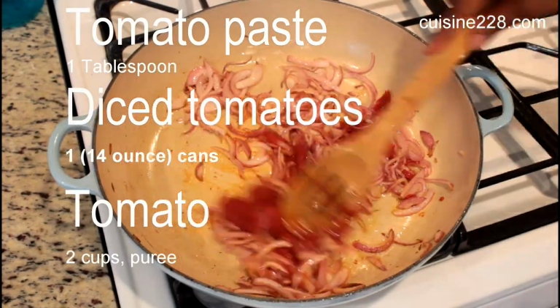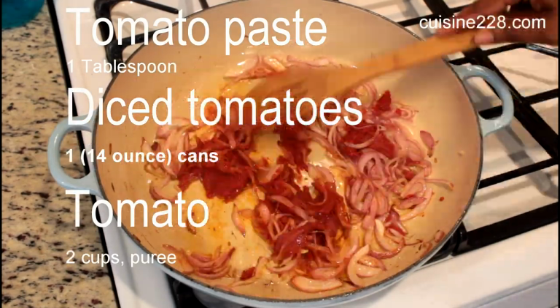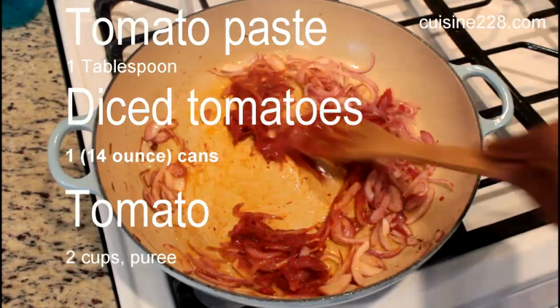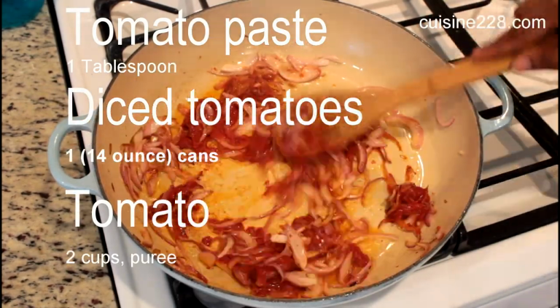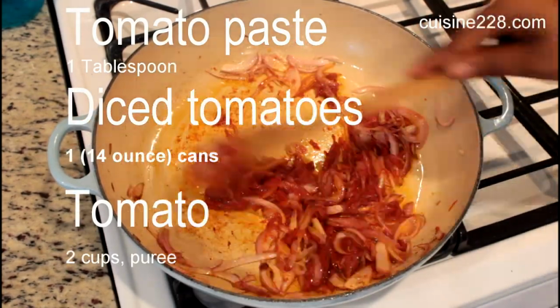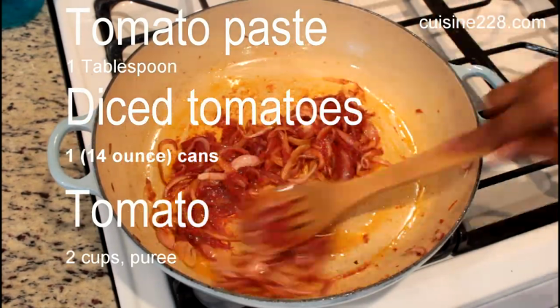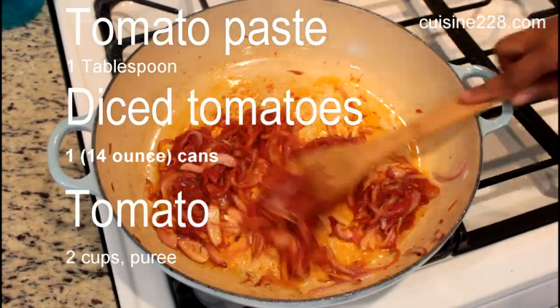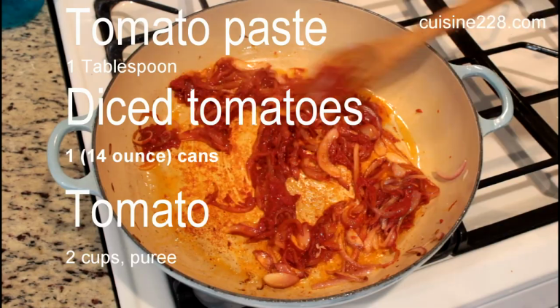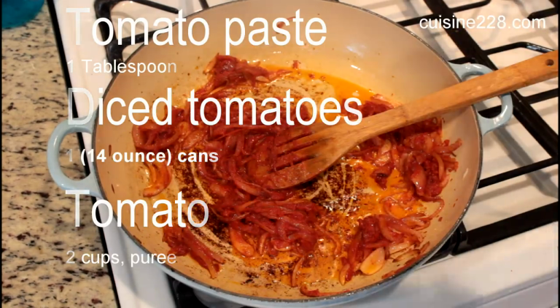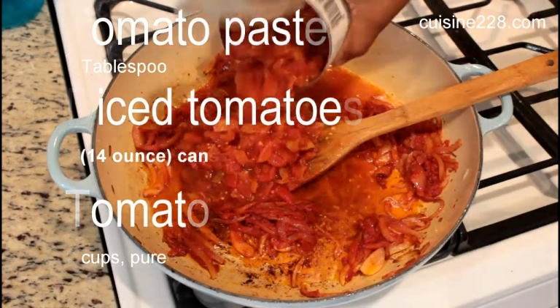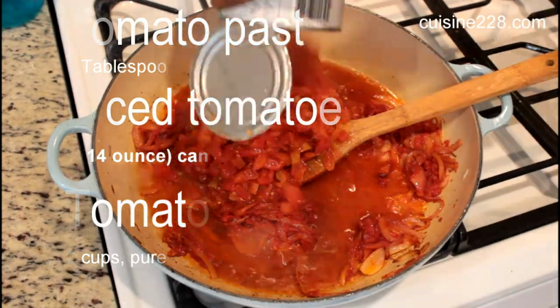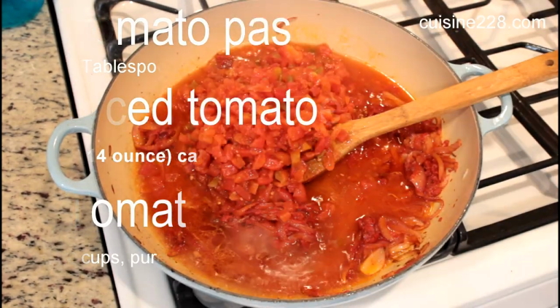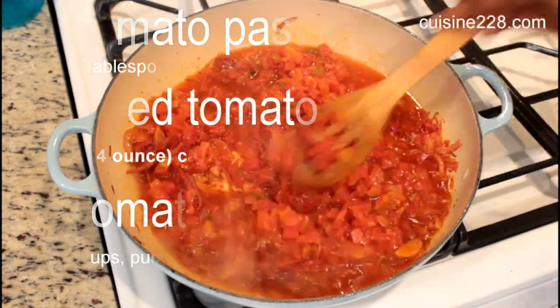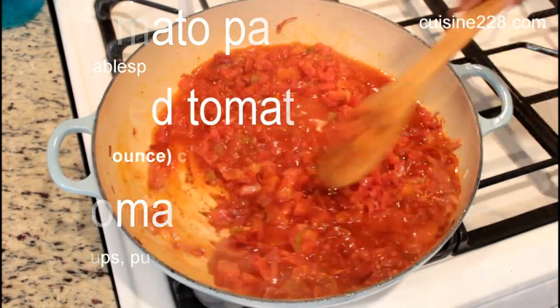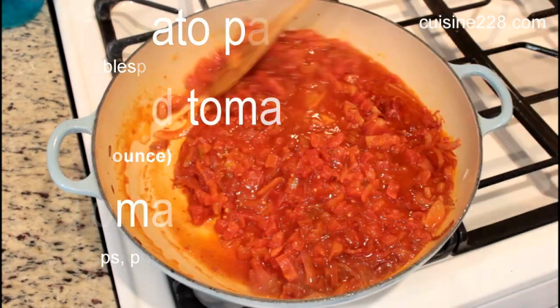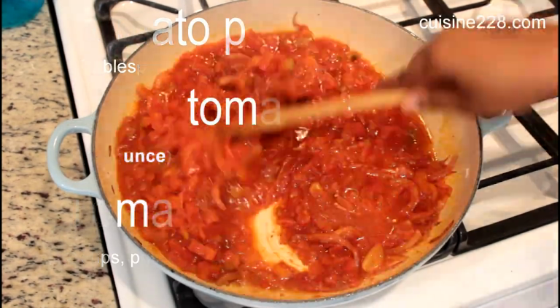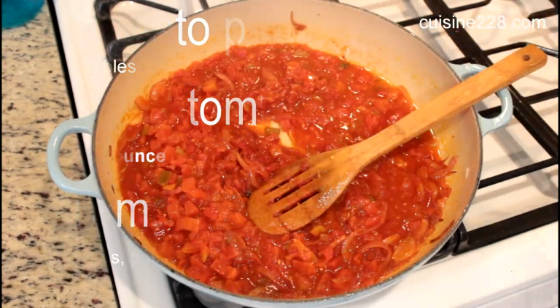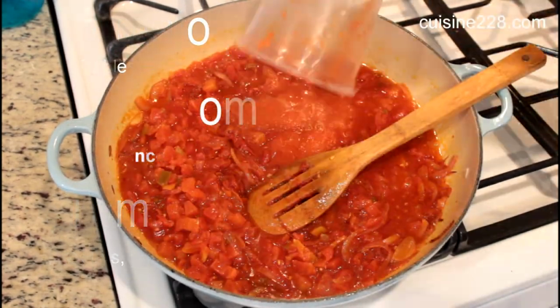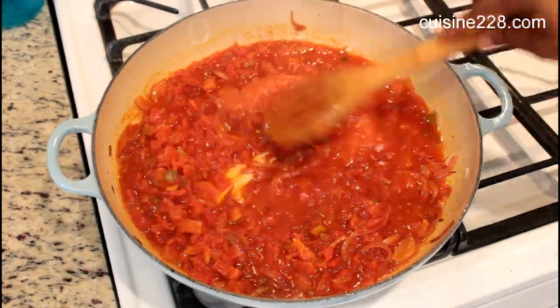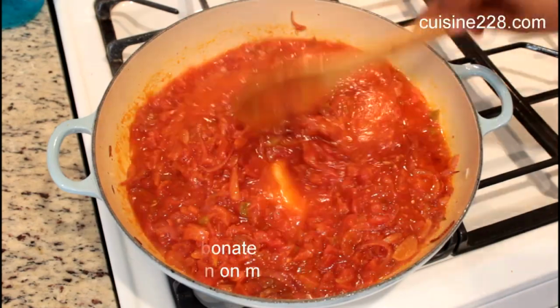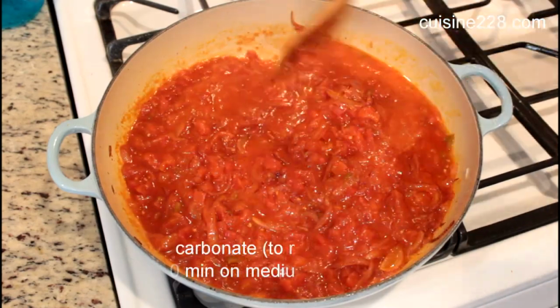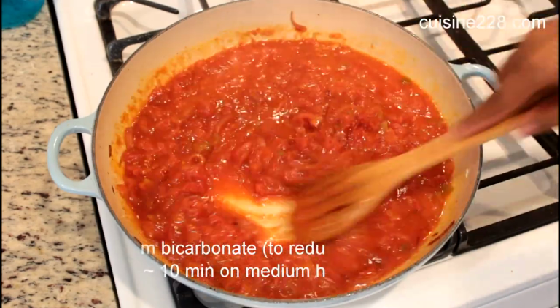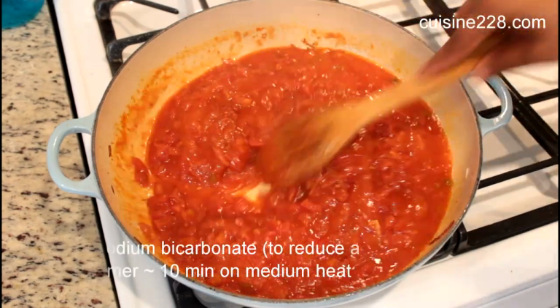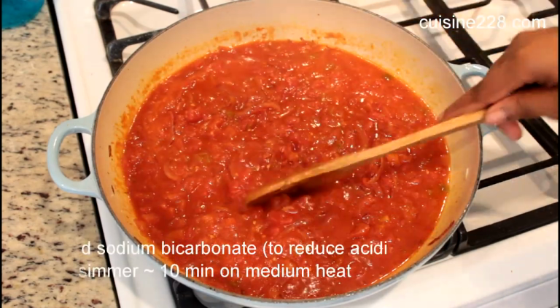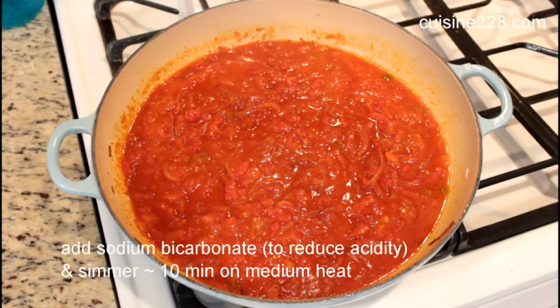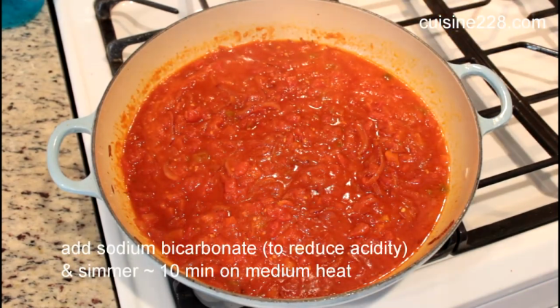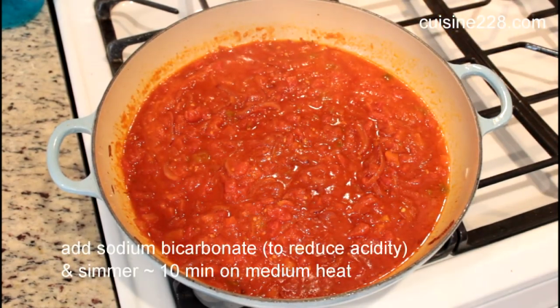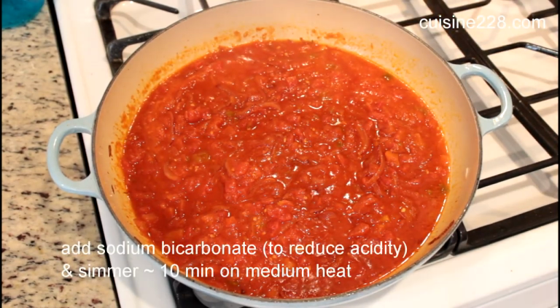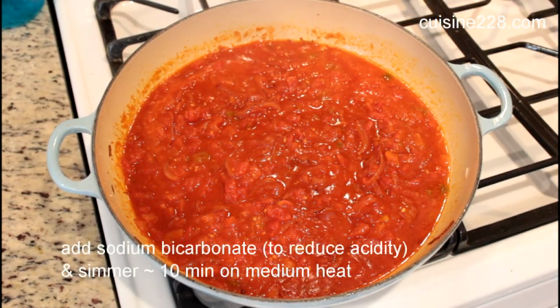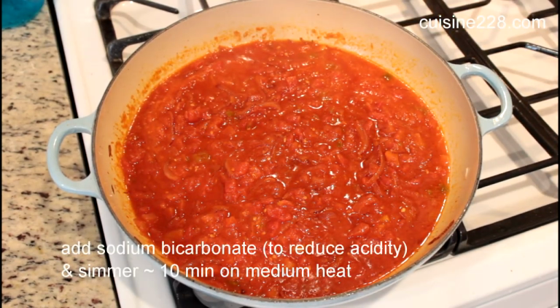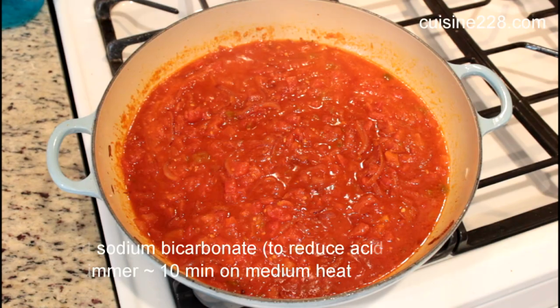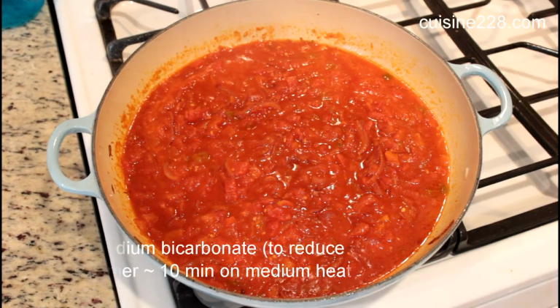Add some tomato paste, some diced tomatoes — I used the one from Stop and Shop and it was a little bit spicy, it was awesome — and some fresh tomato puree.